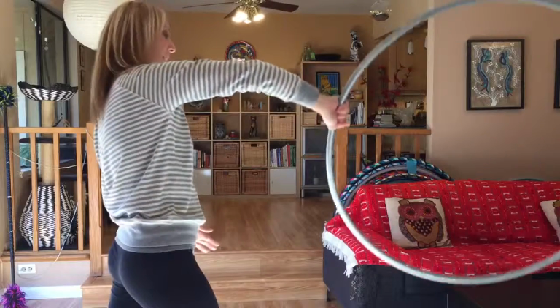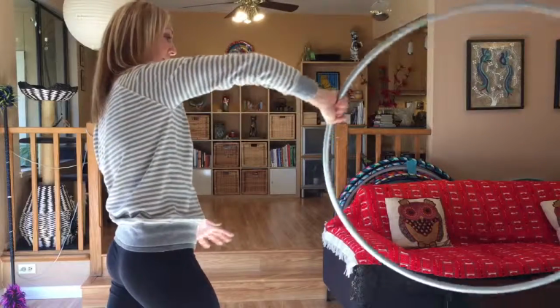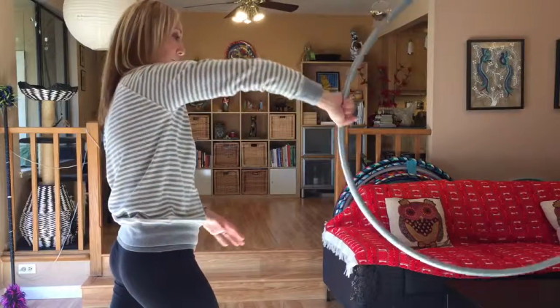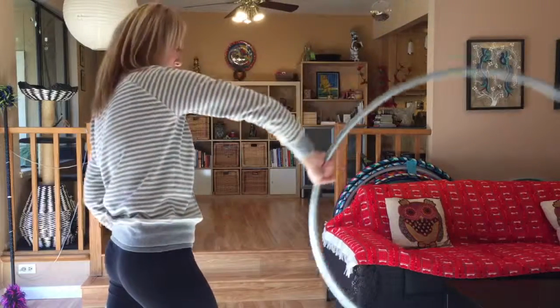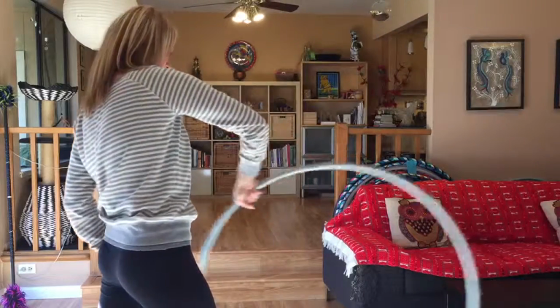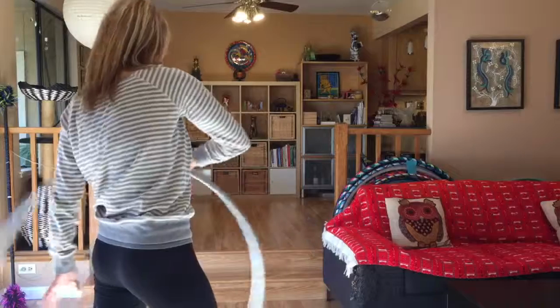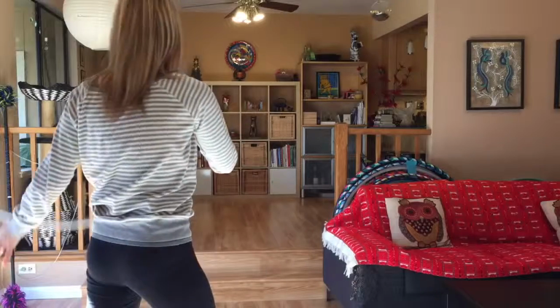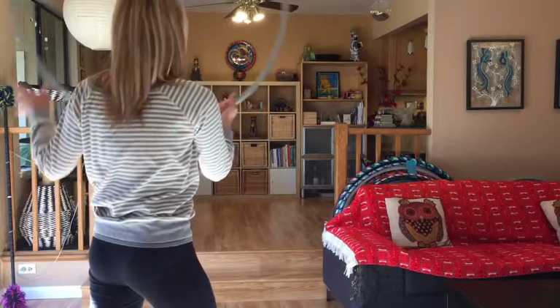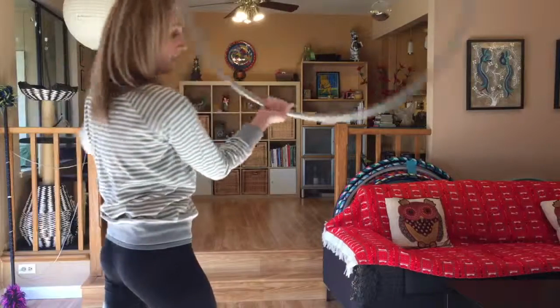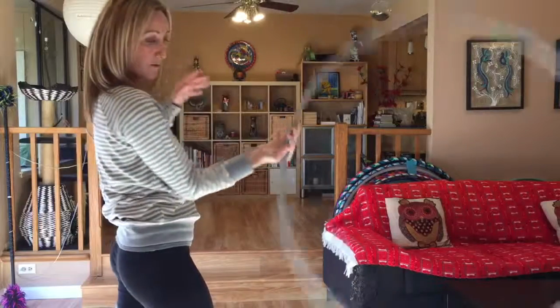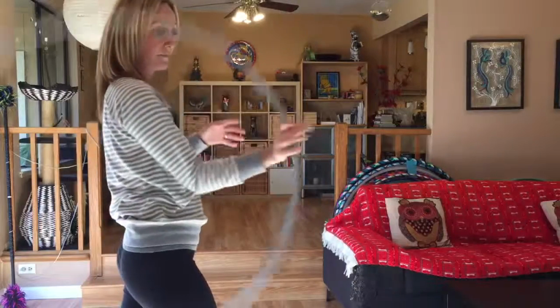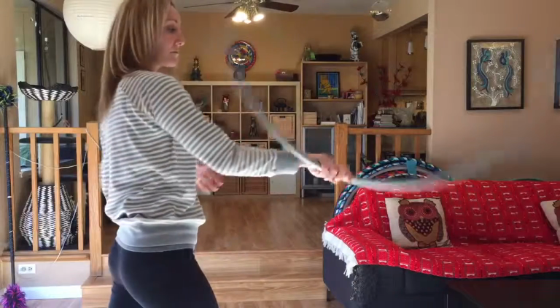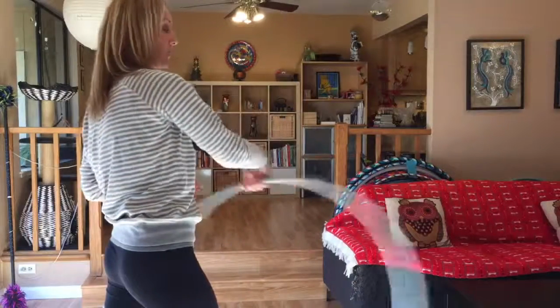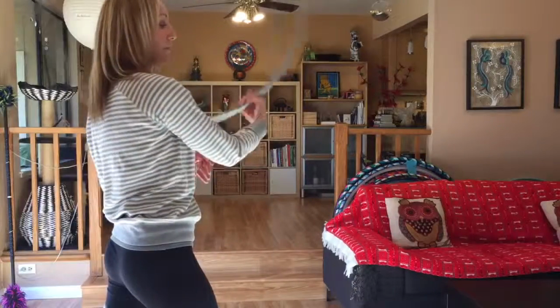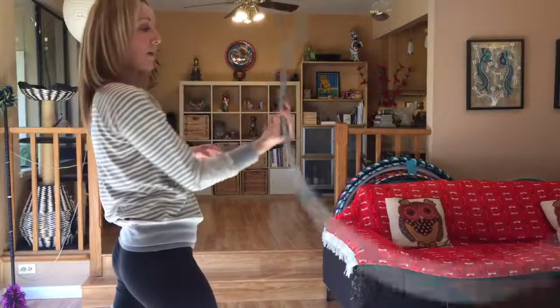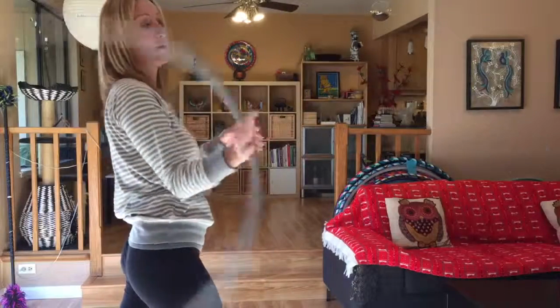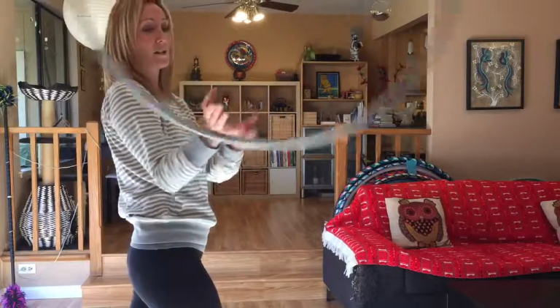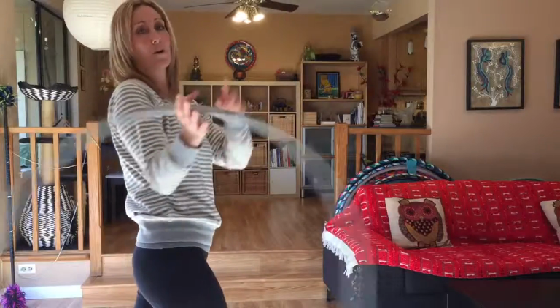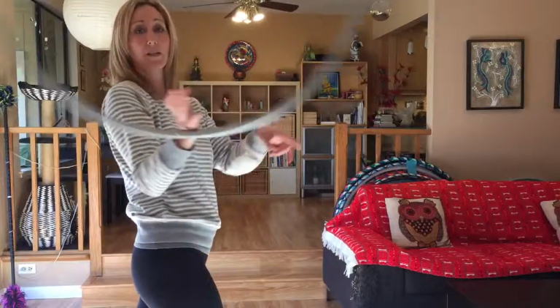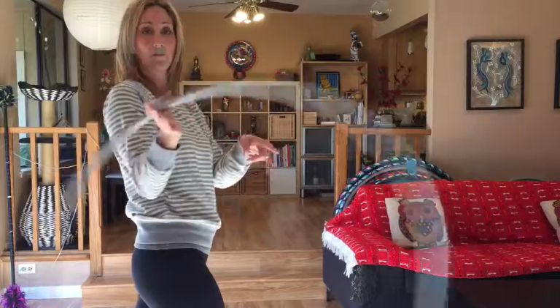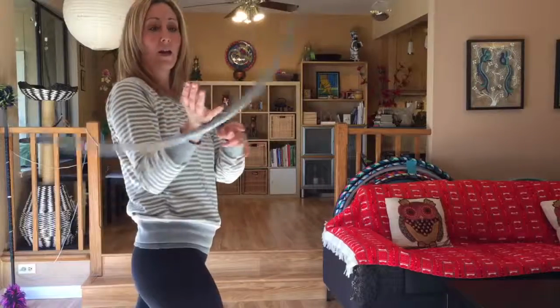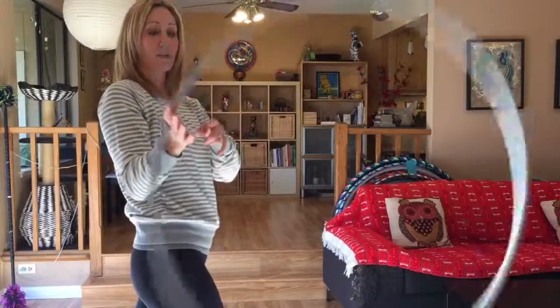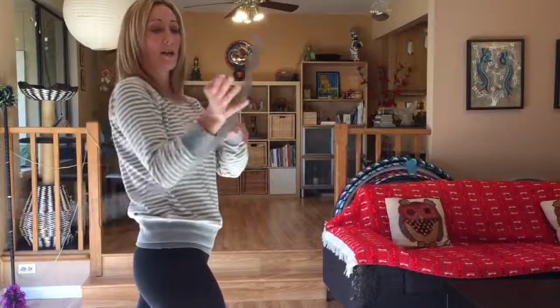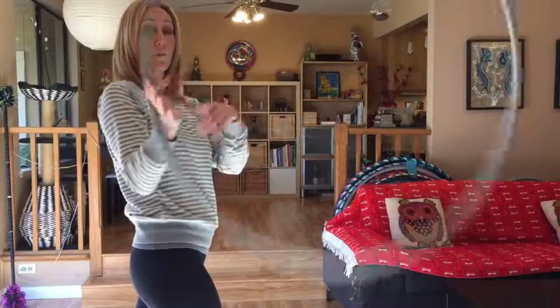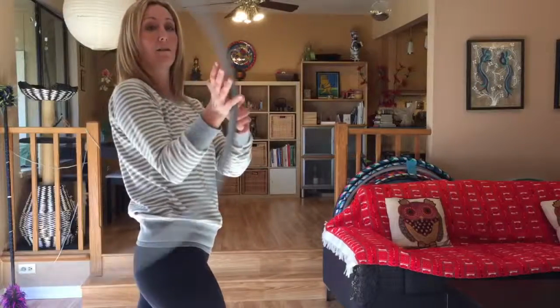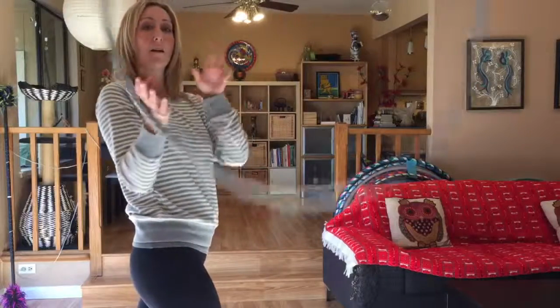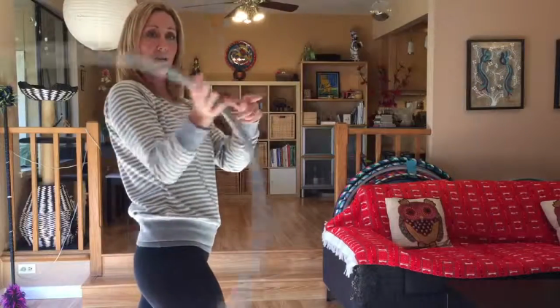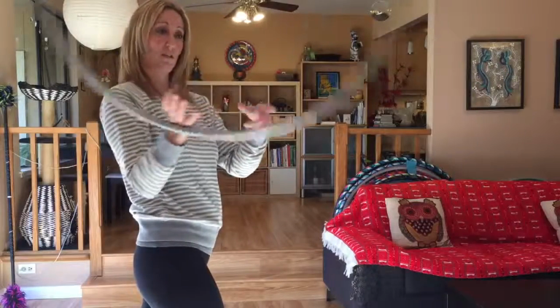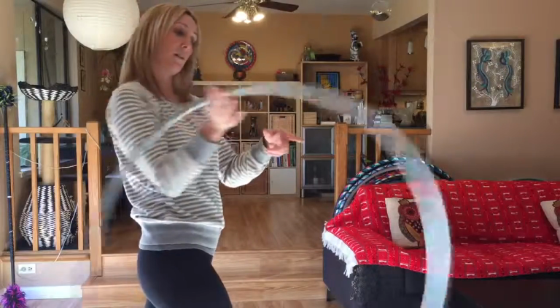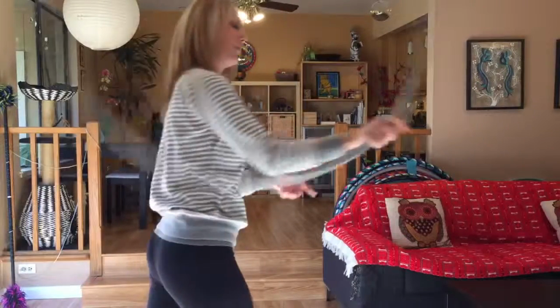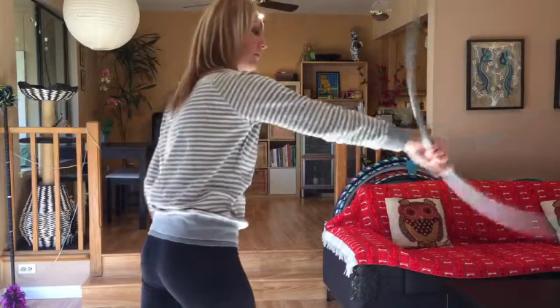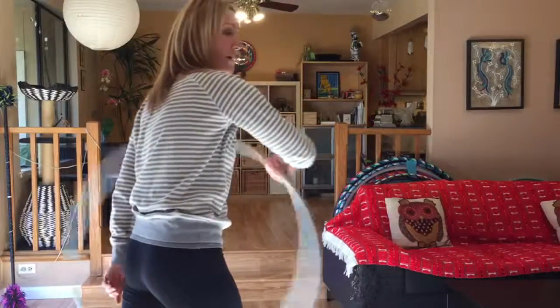The side of the hoop is coming across both sides of the body. From here you can also follow right into a forward hand rotation, so you can start combining the hand rotation into our forward weave.